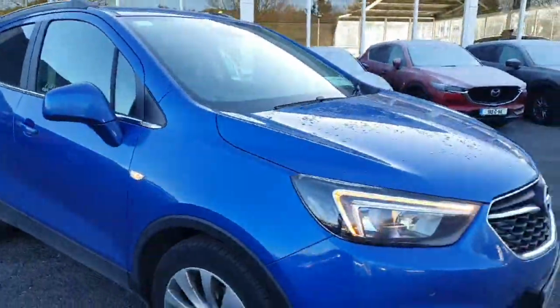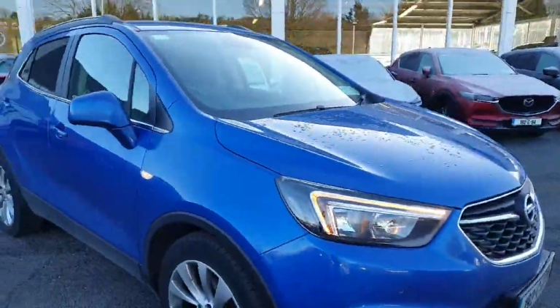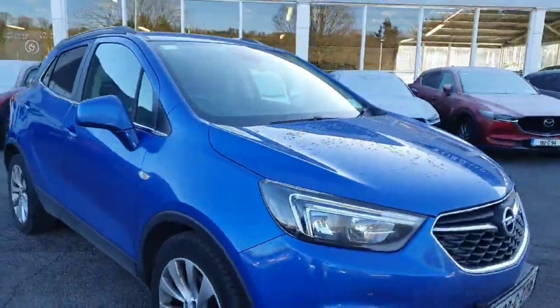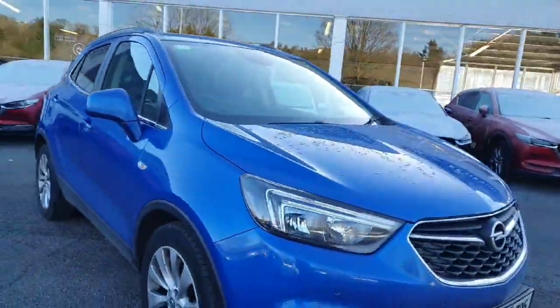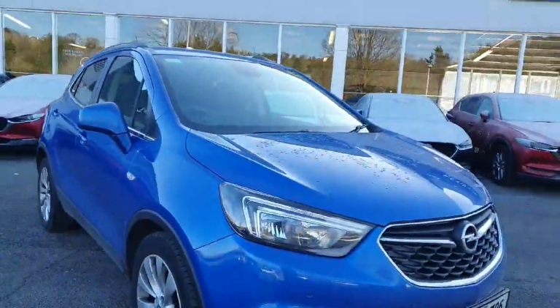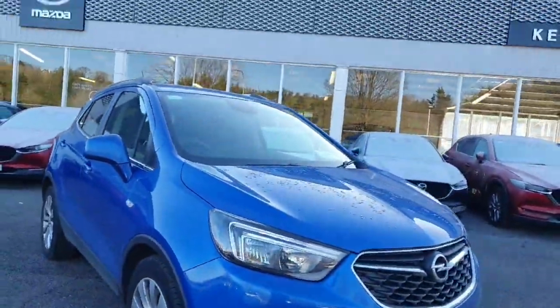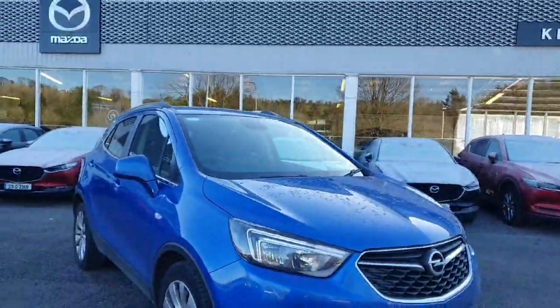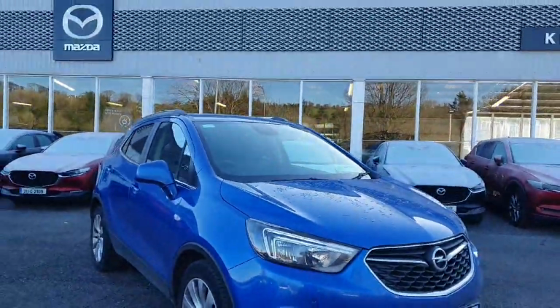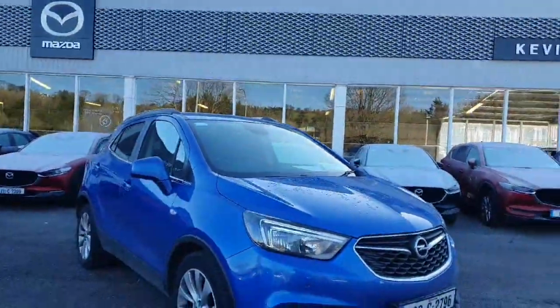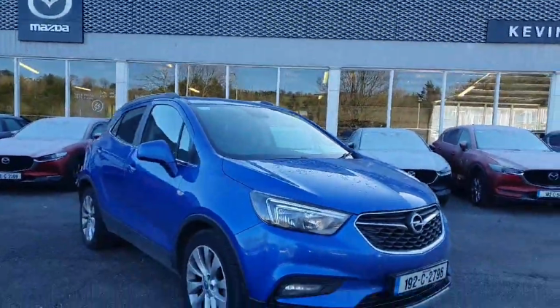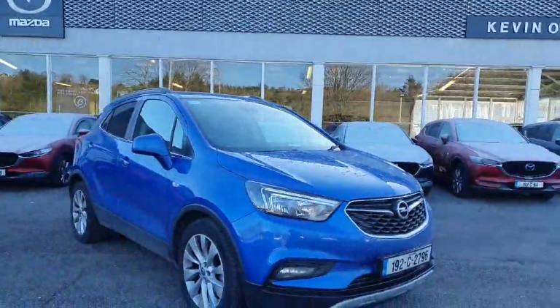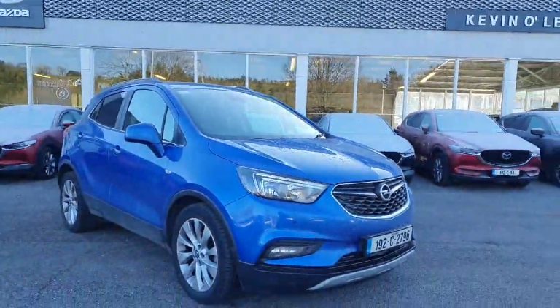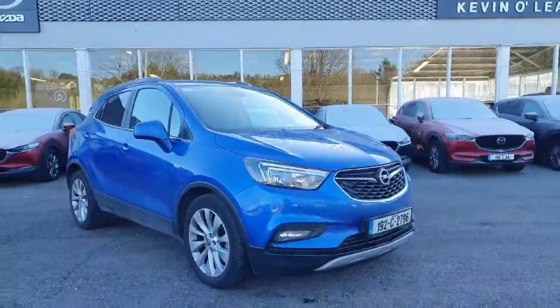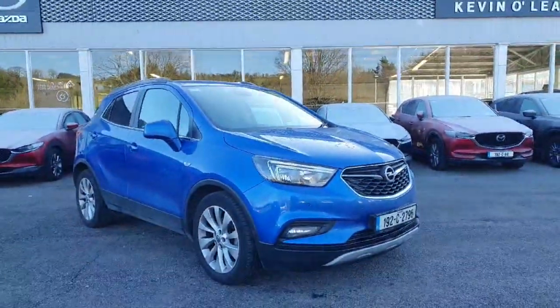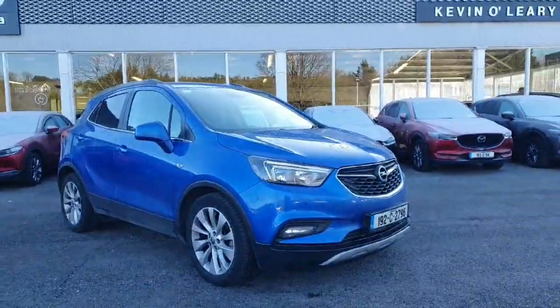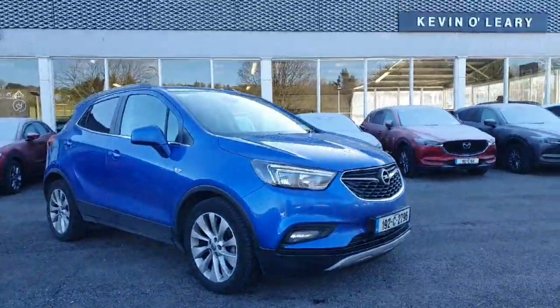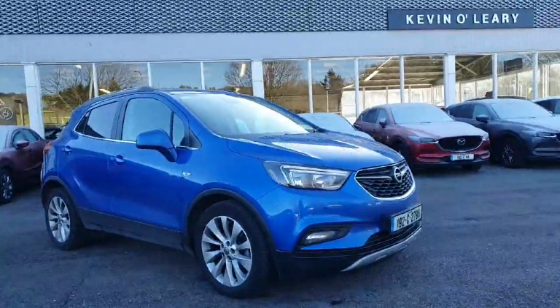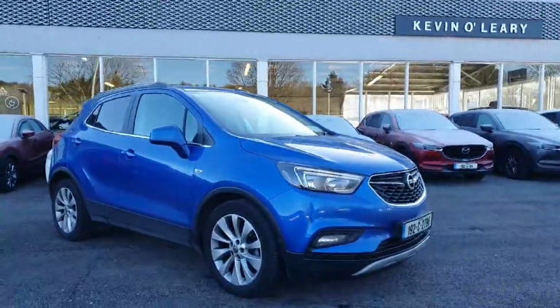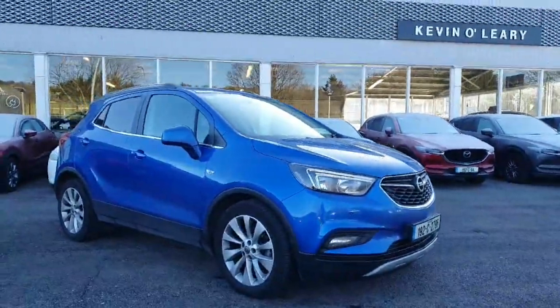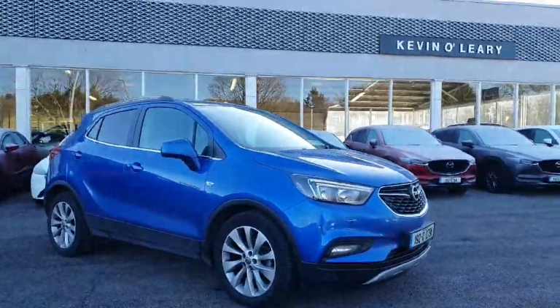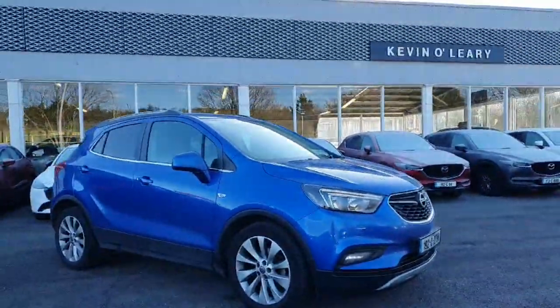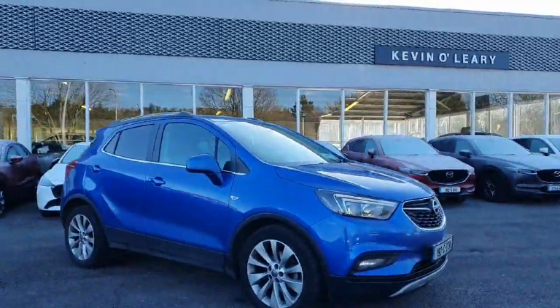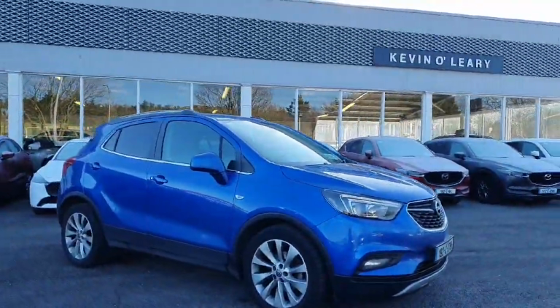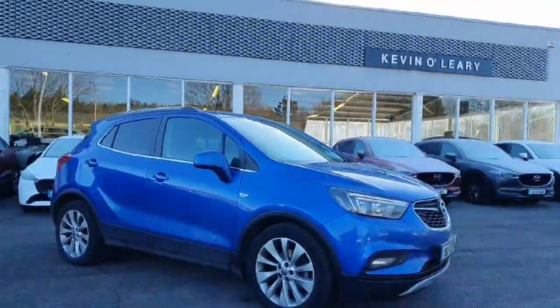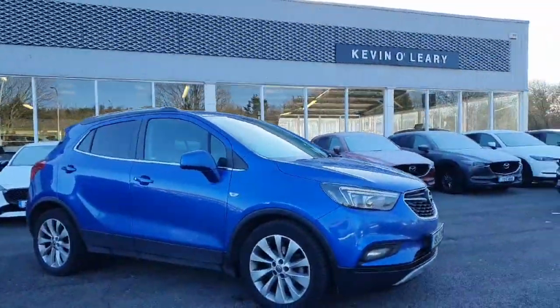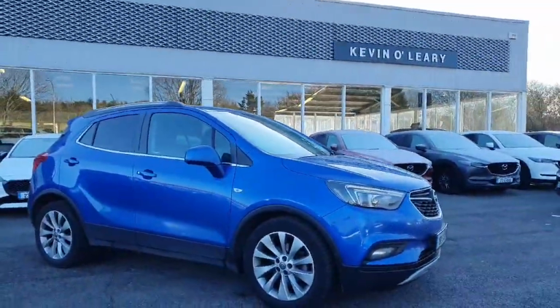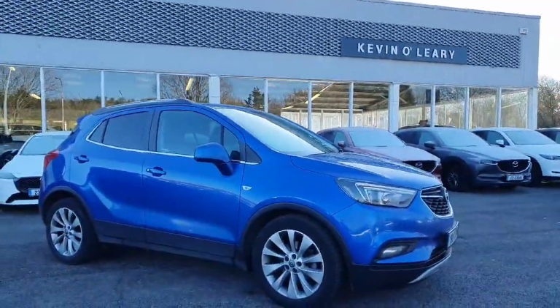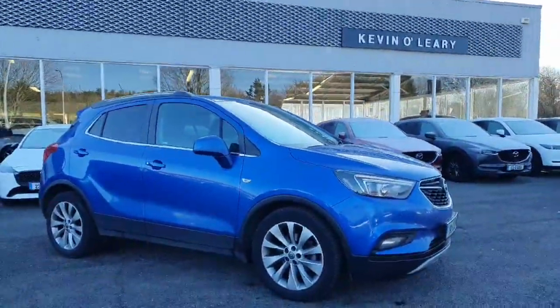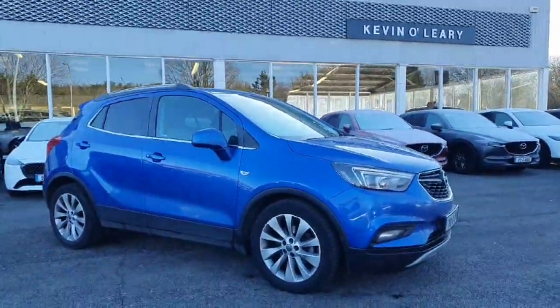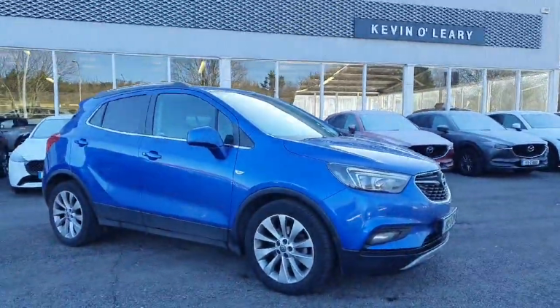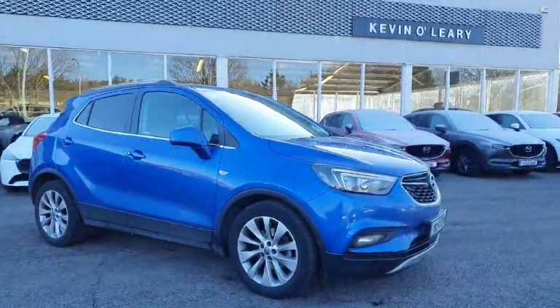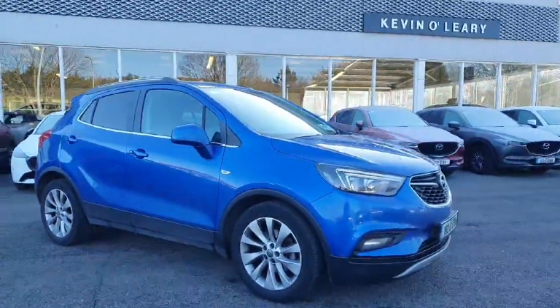This Opel Mokka Elite is available on low rate finance with zero deposit required and is available for immediate delivery here at Kevin O'Leary Bandon.